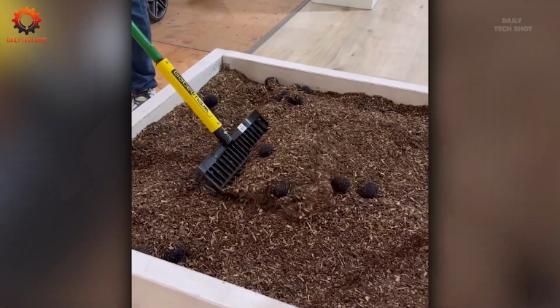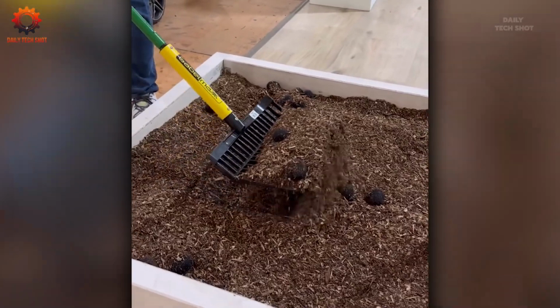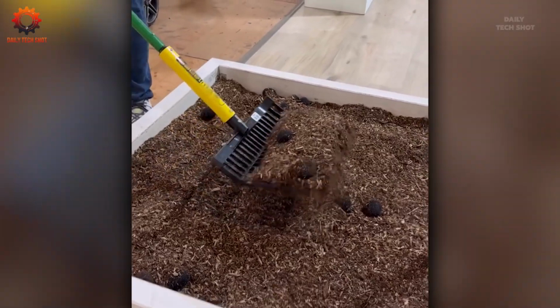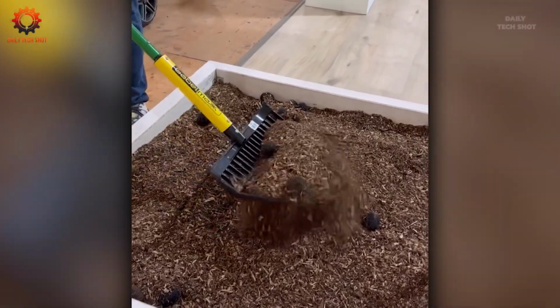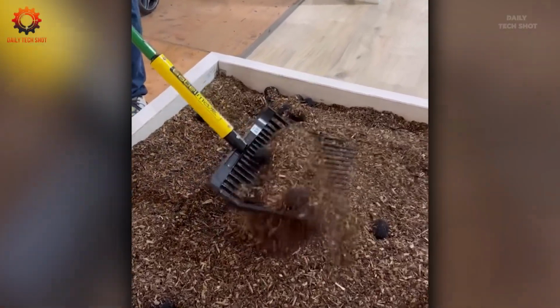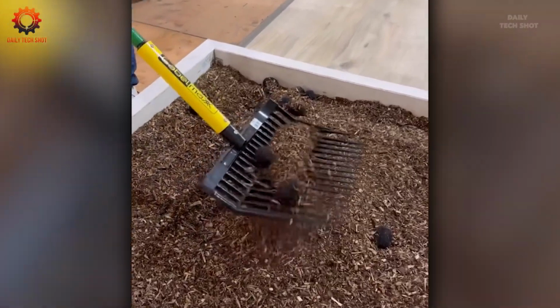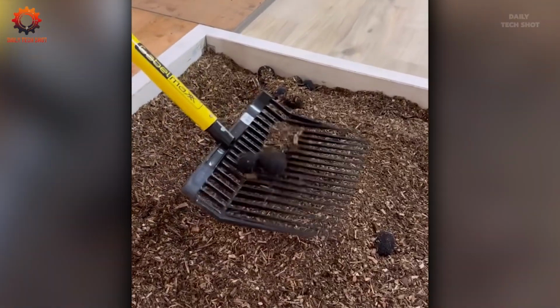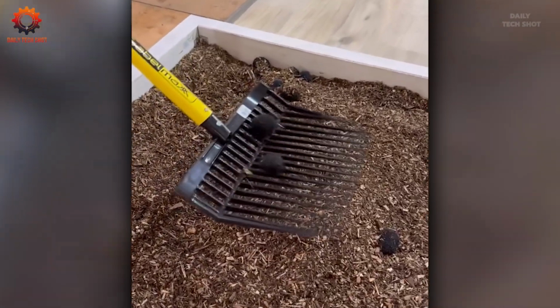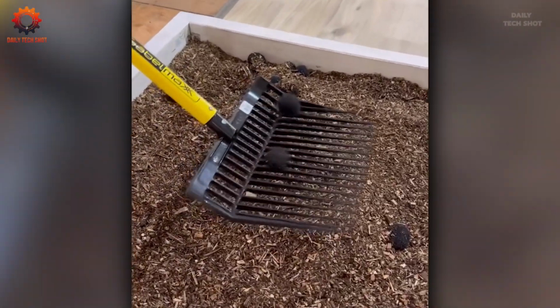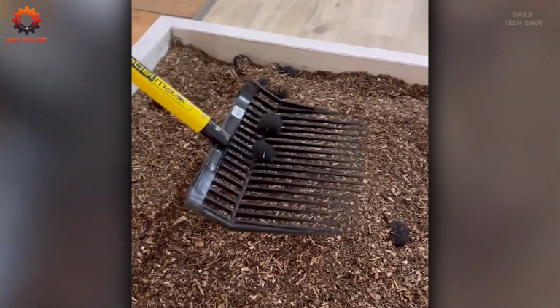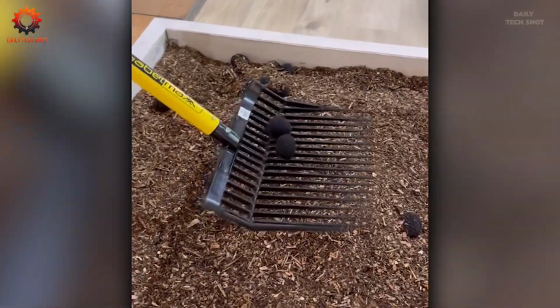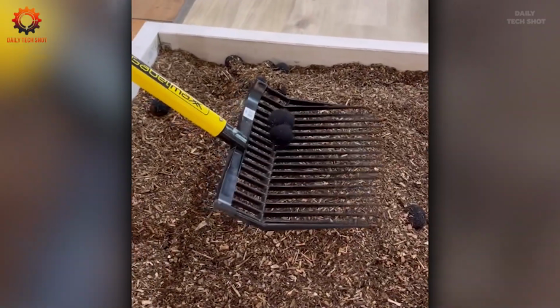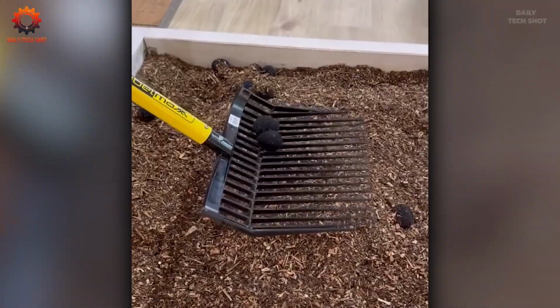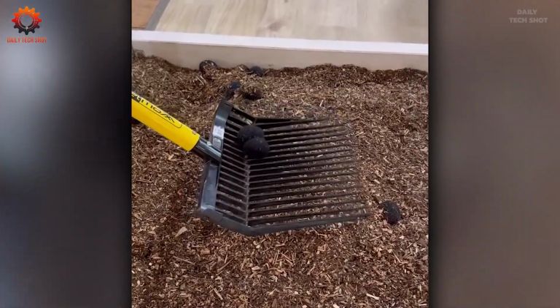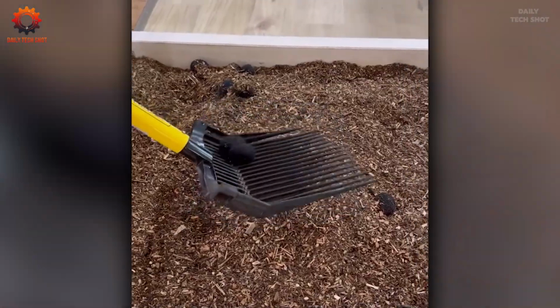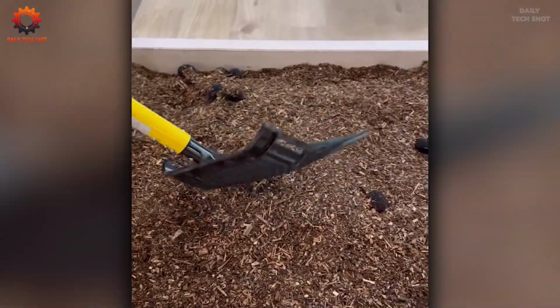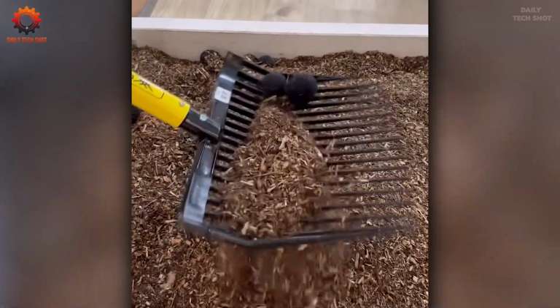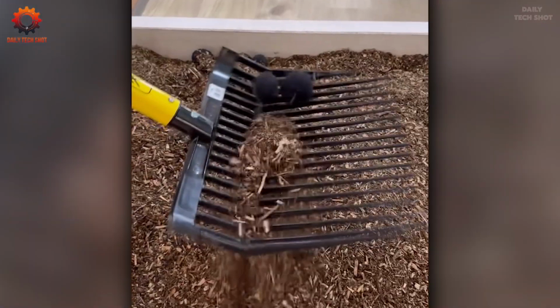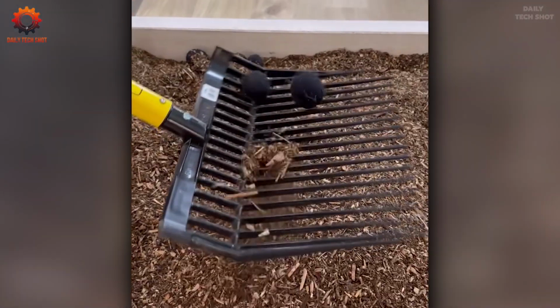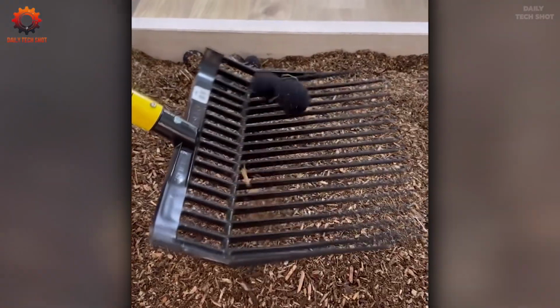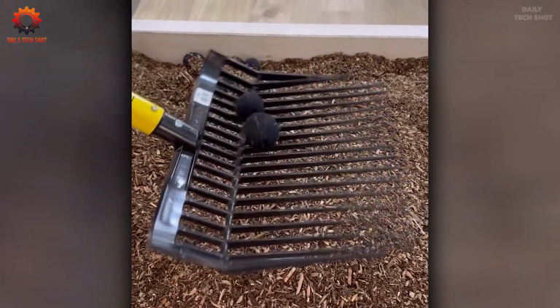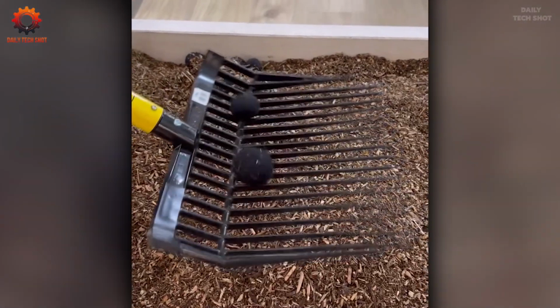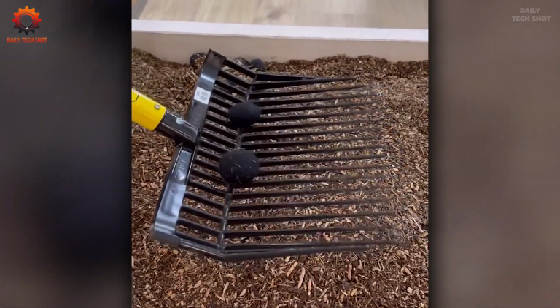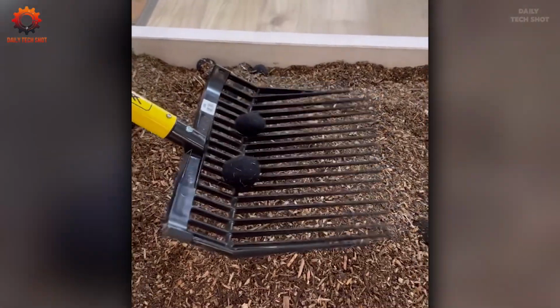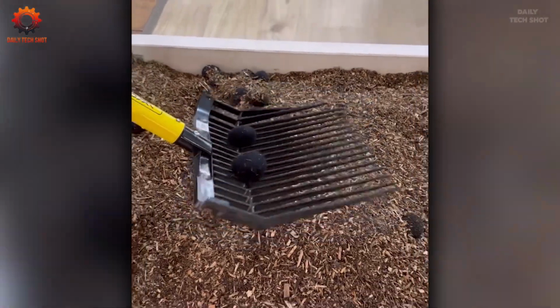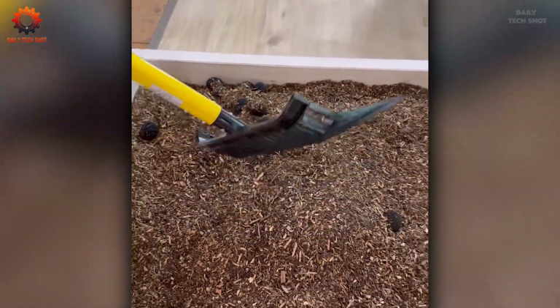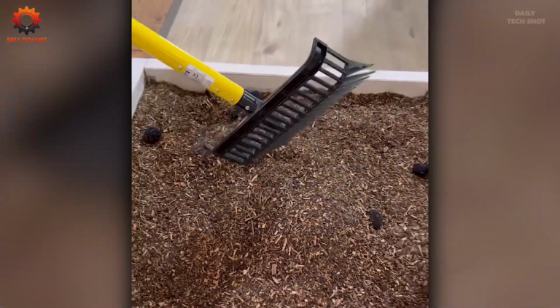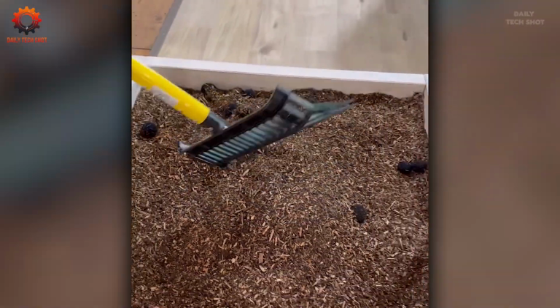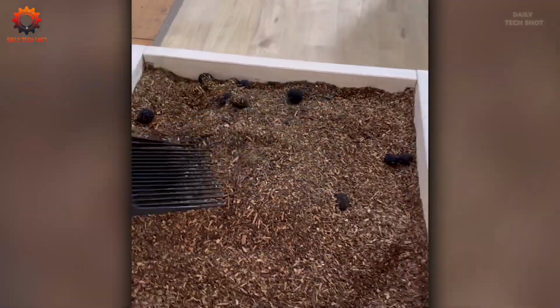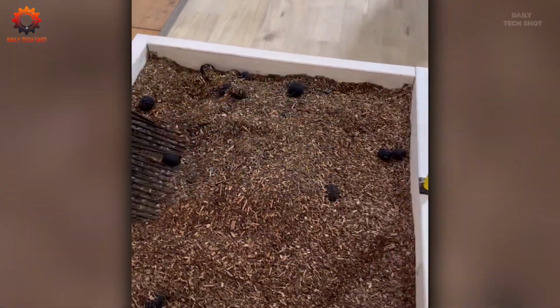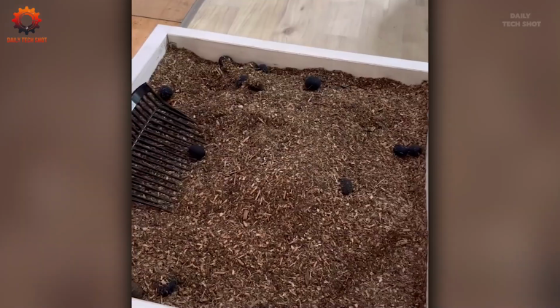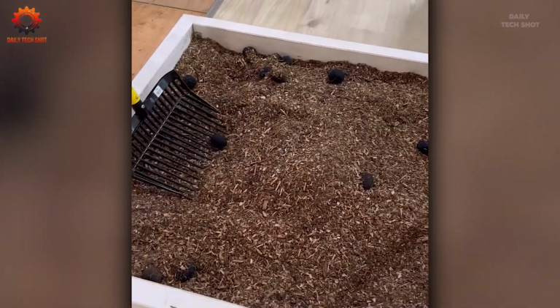These simple sifters handle soil like seasoned pros. They separate rocks with ease, keep your hands clean, and leave your garden looking tidy and ready to thrive.